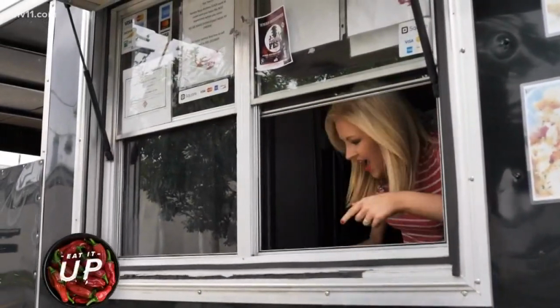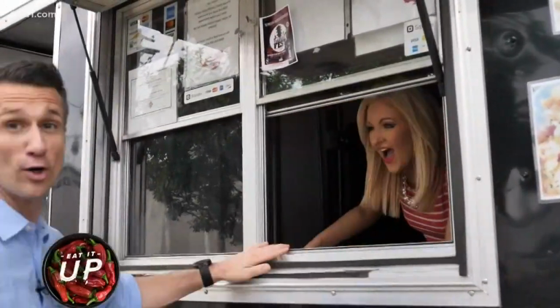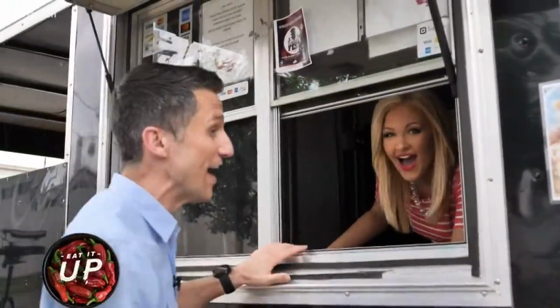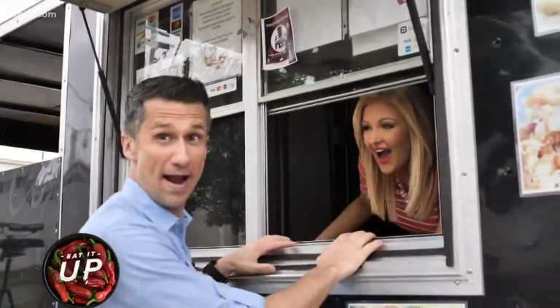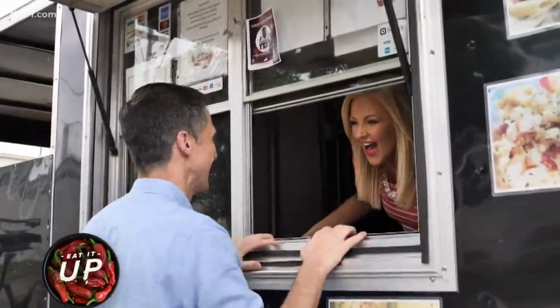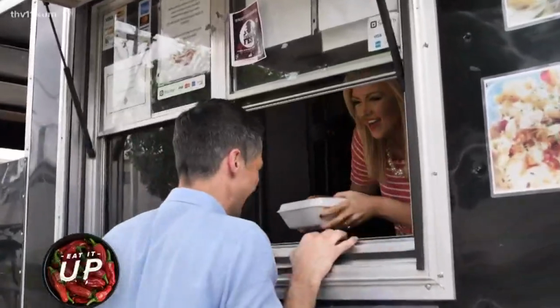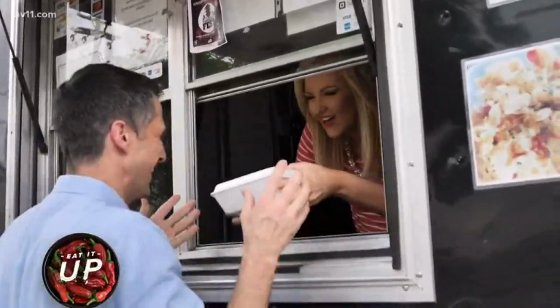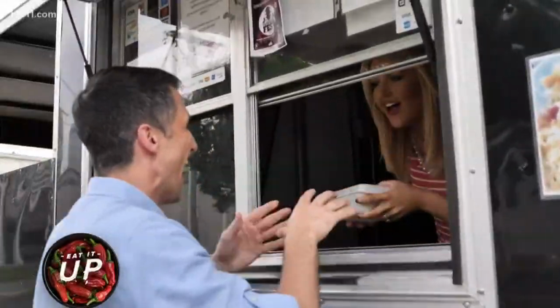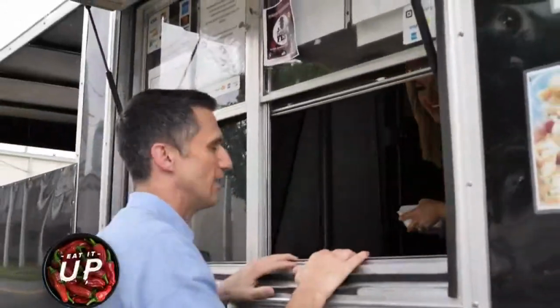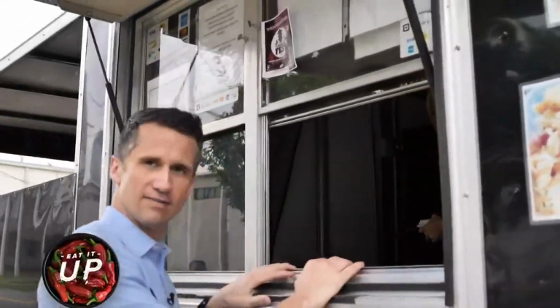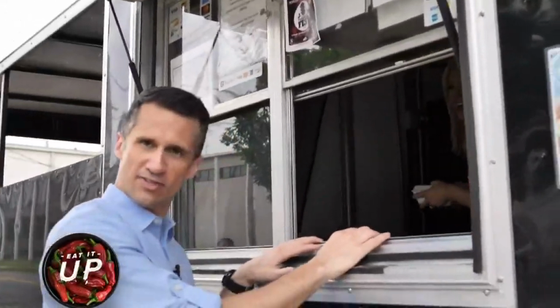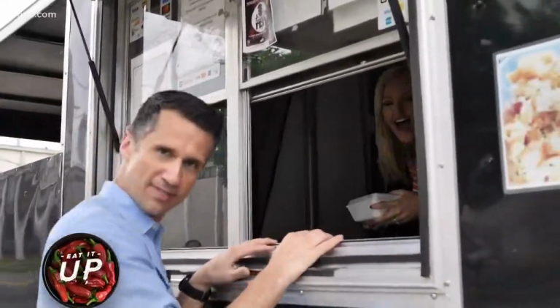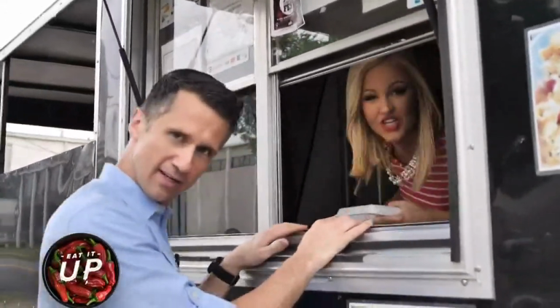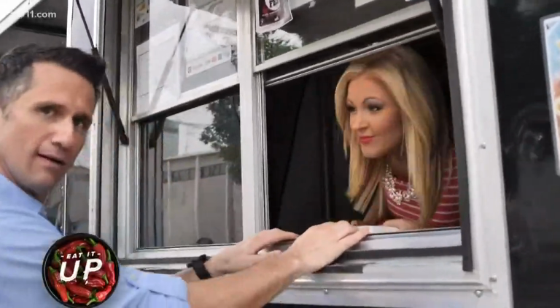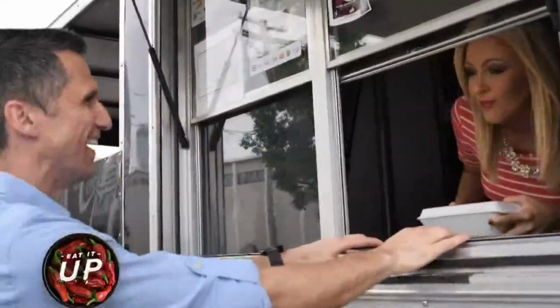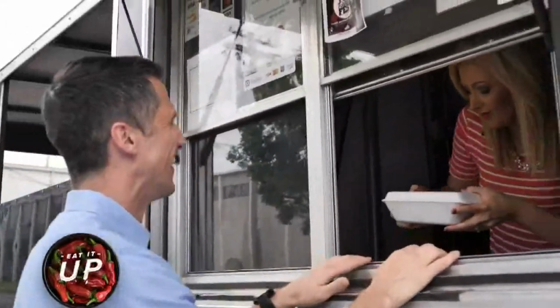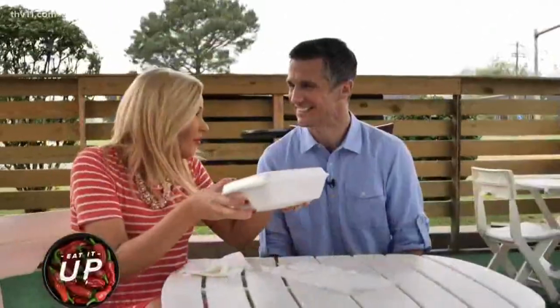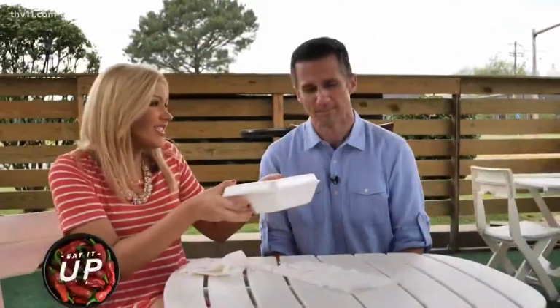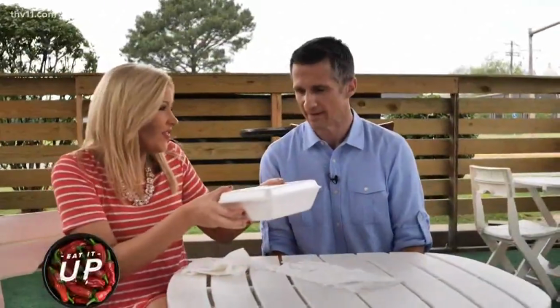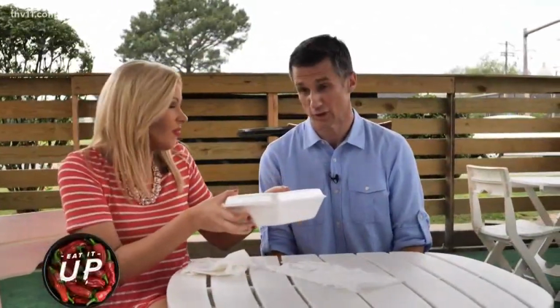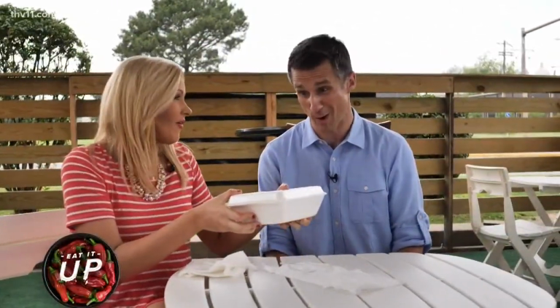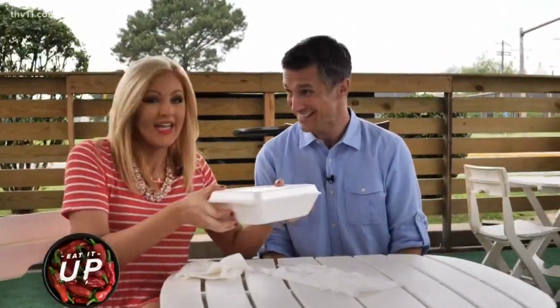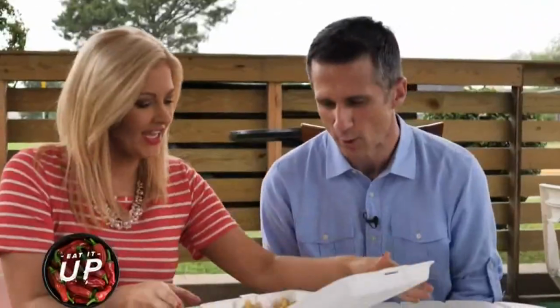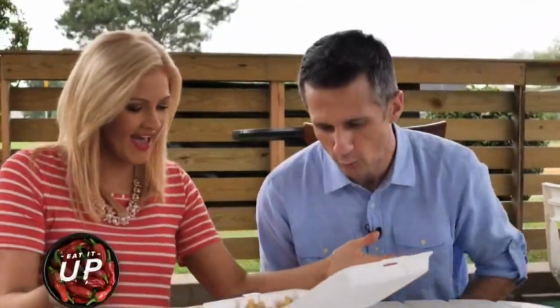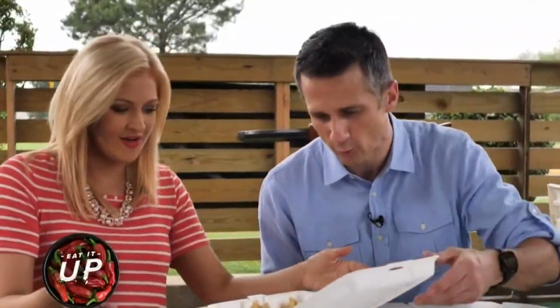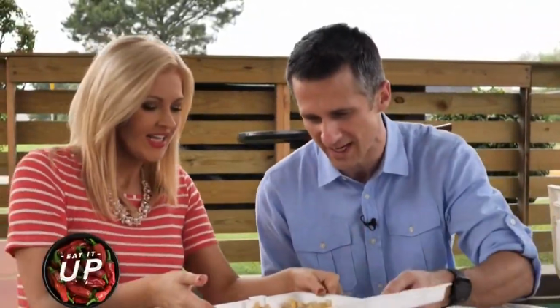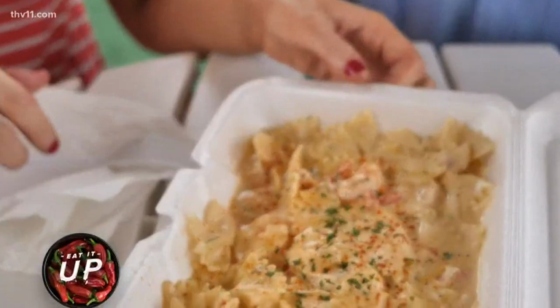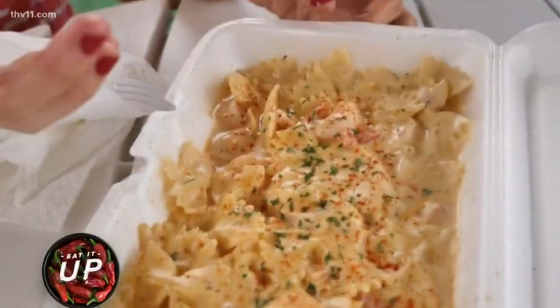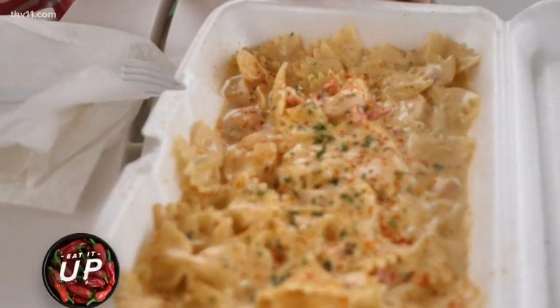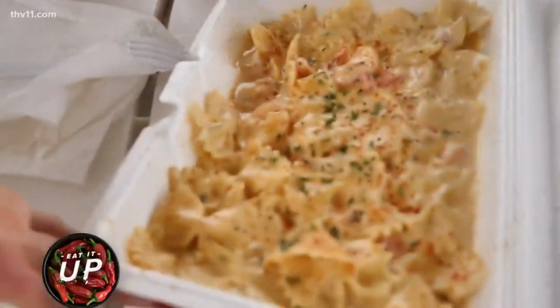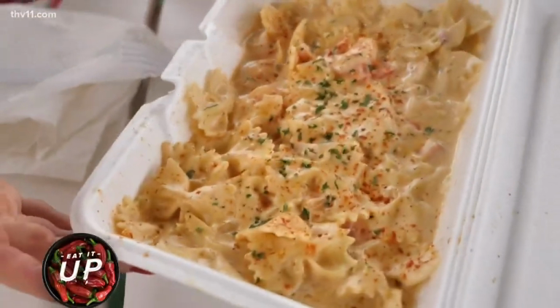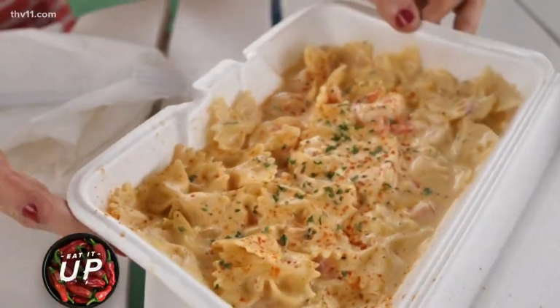After that long walk over here, I am famished. So much for Southern Hospitality — I ain't sharing. You haven't seen what this is all about because you've been hoarding it. Check it out. Look at that. Look how creamy that is. Doesn't it look good? It does look good.